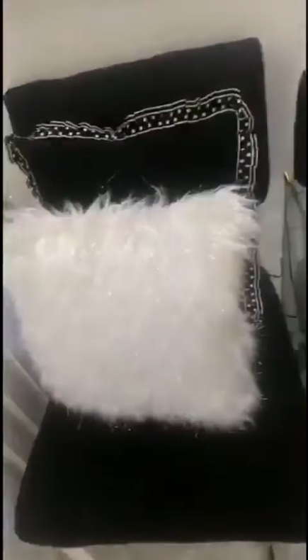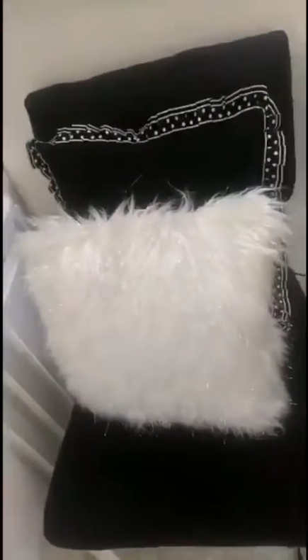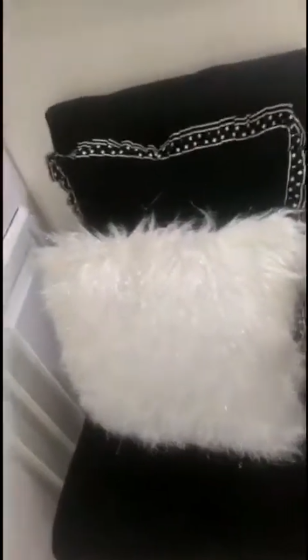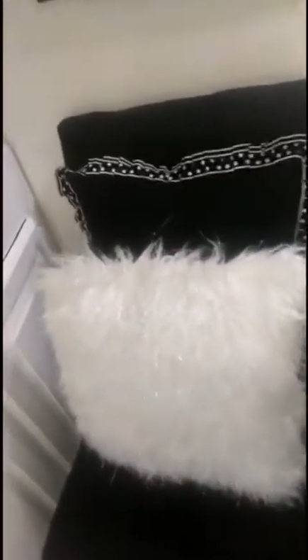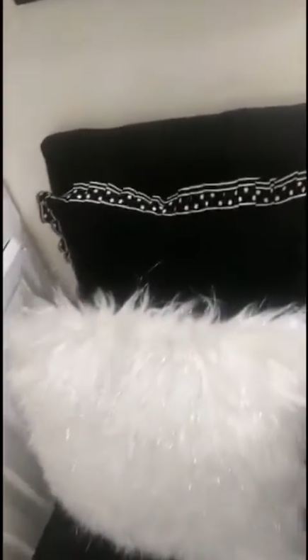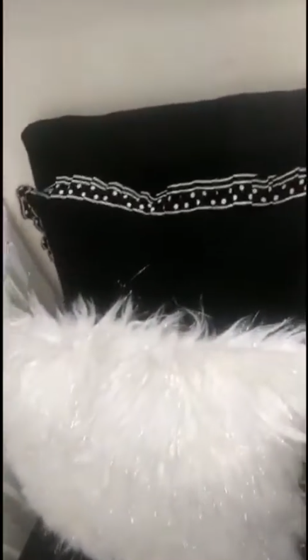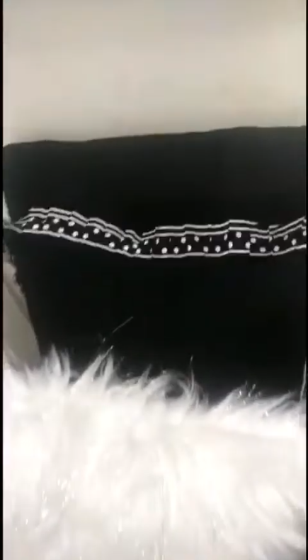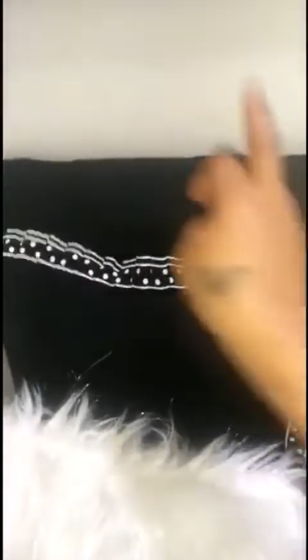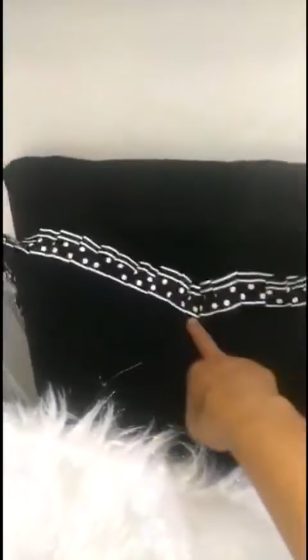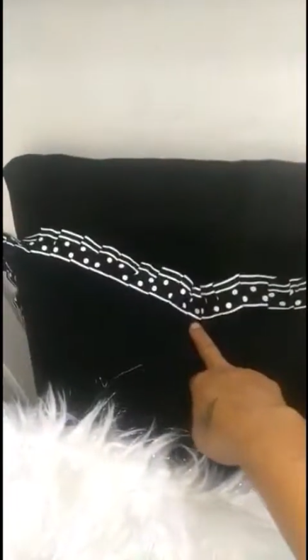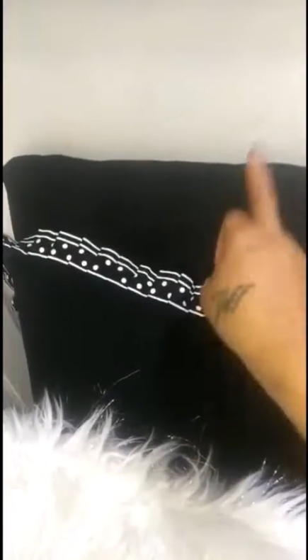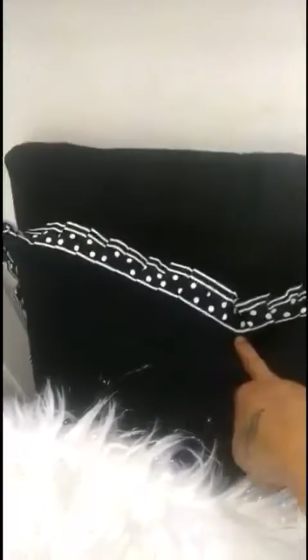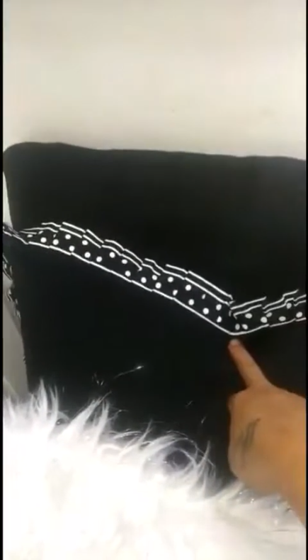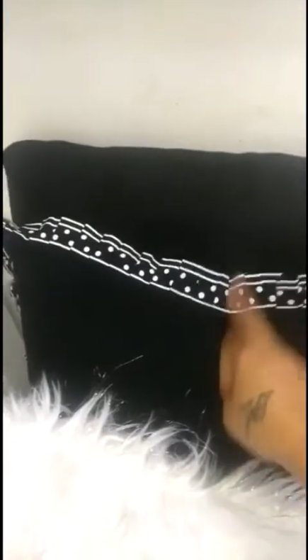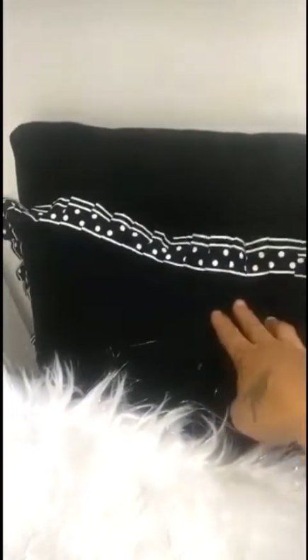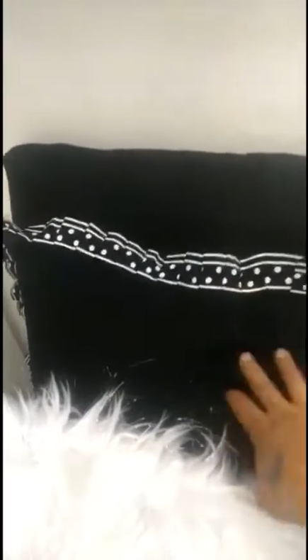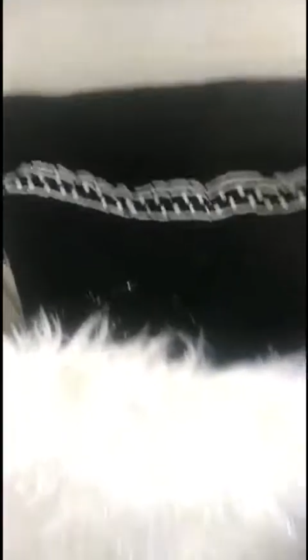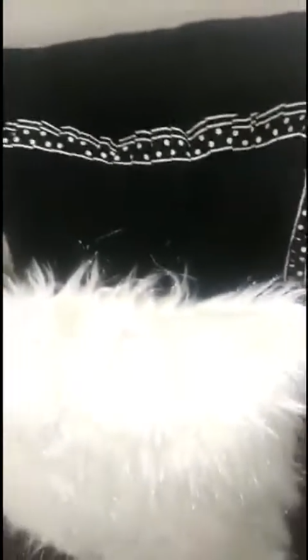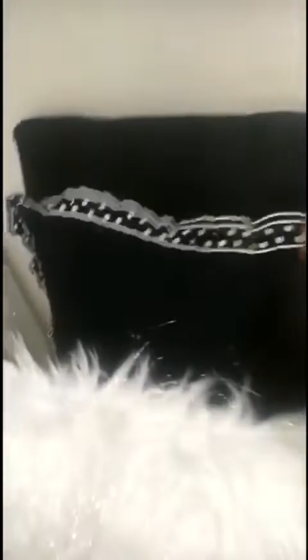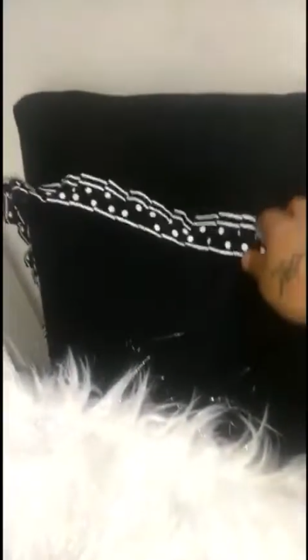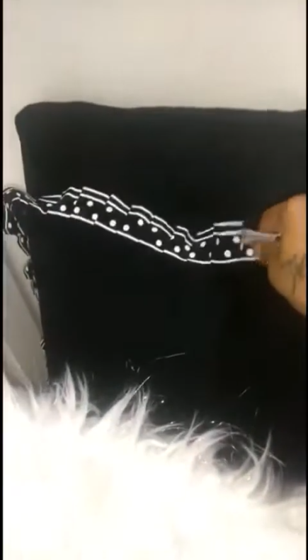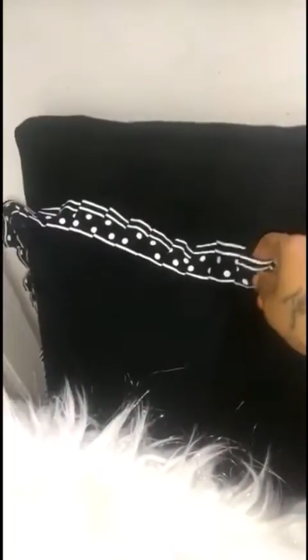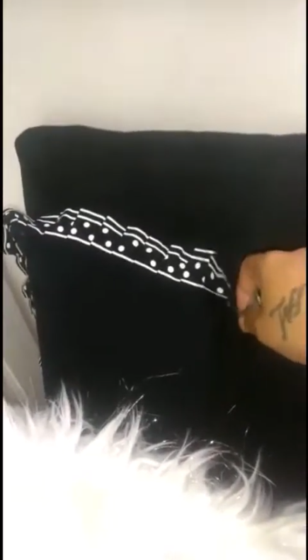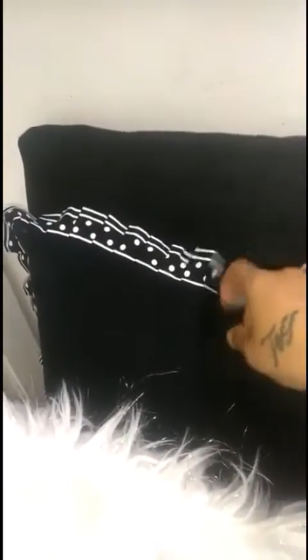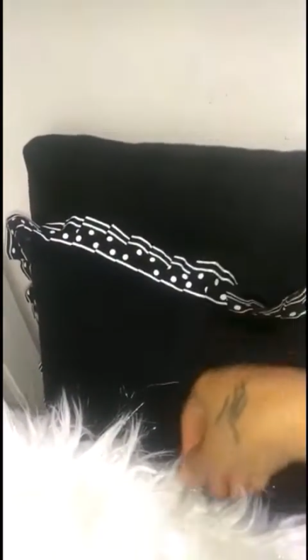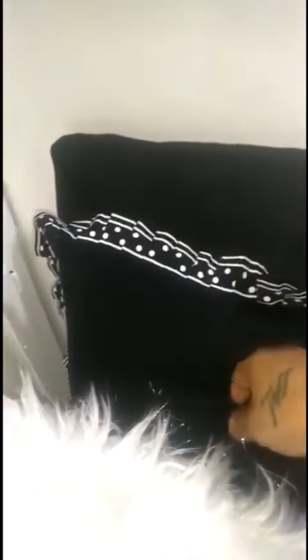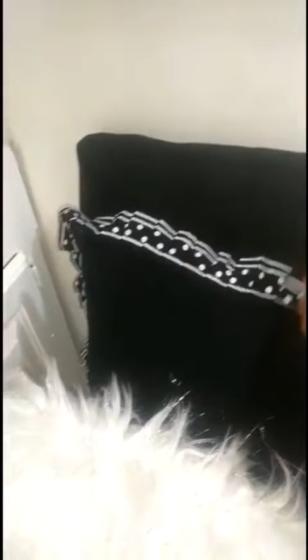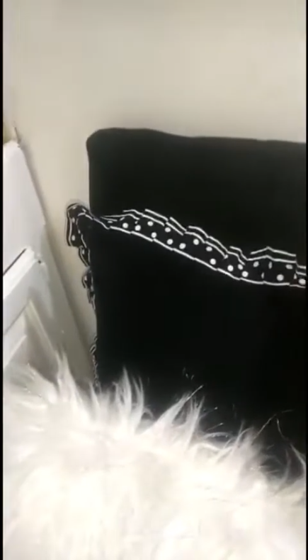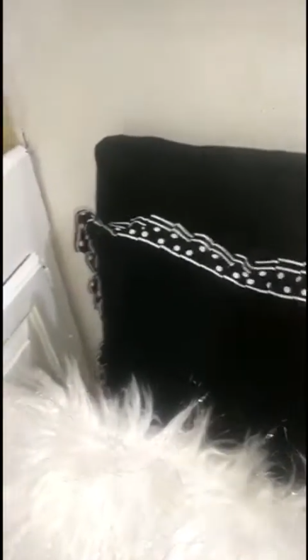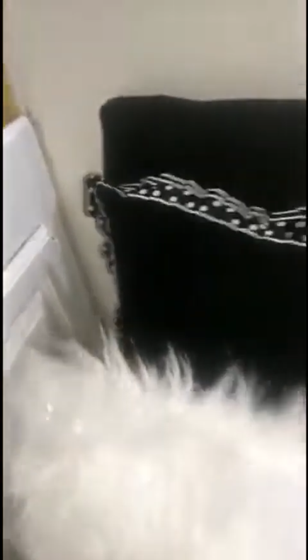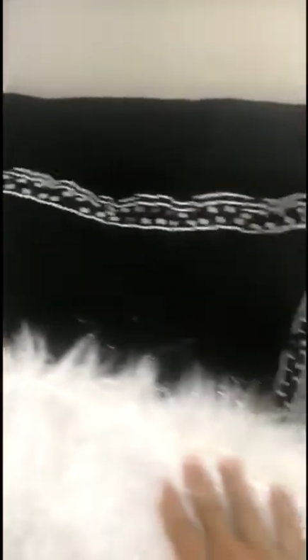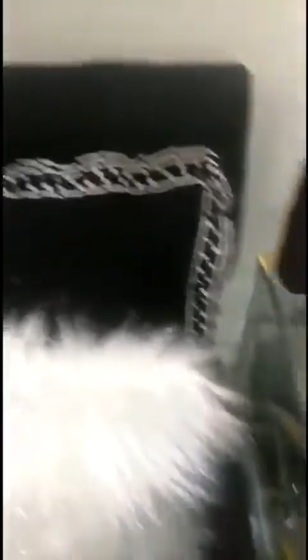I switched out the discussion from the blue to that. This I've had for almost 10 years from TJ Maxx. This is from Home Goods.